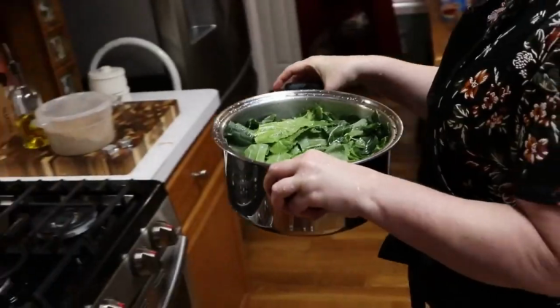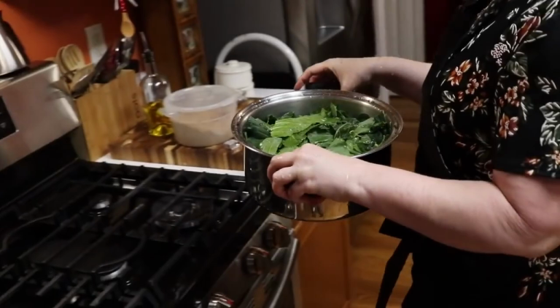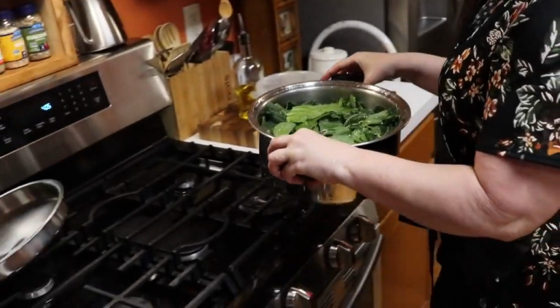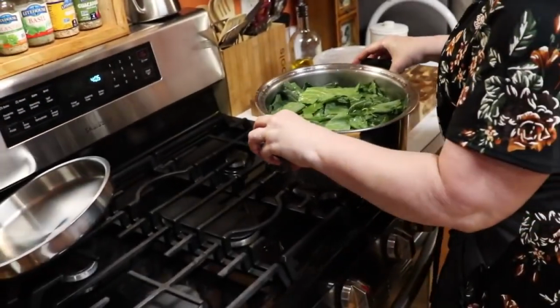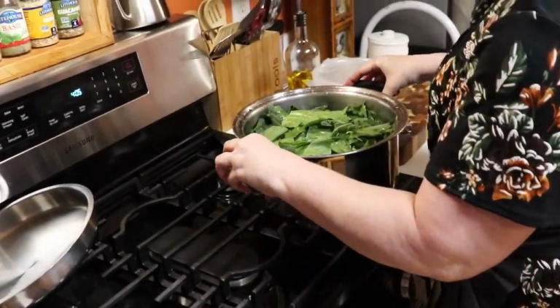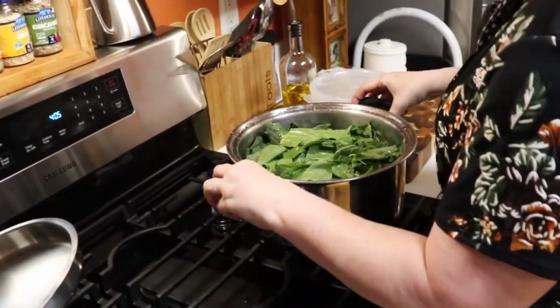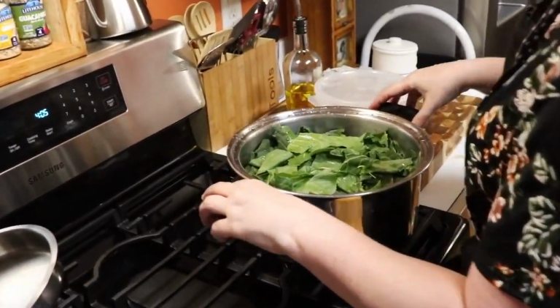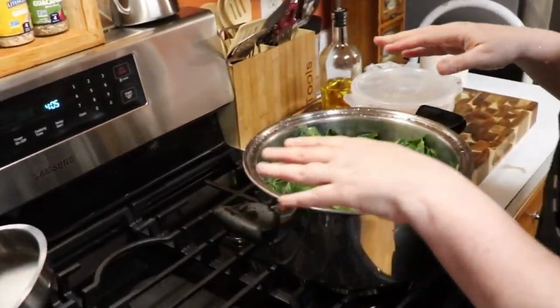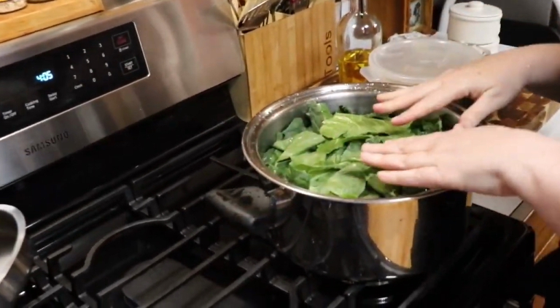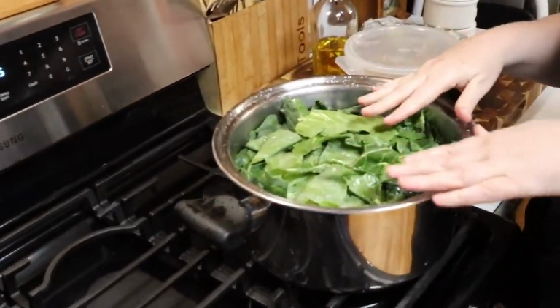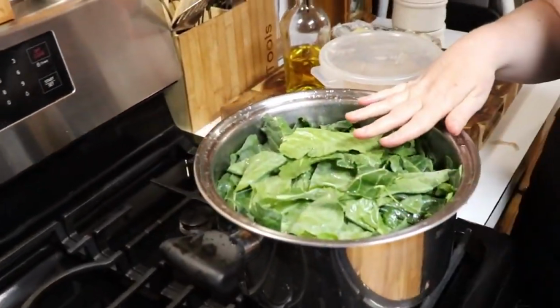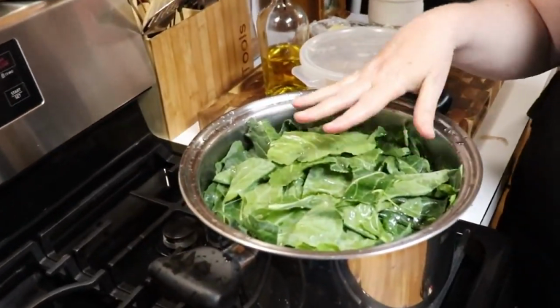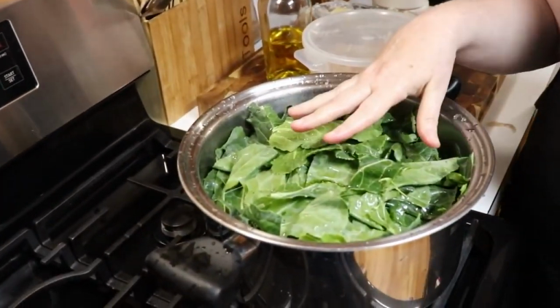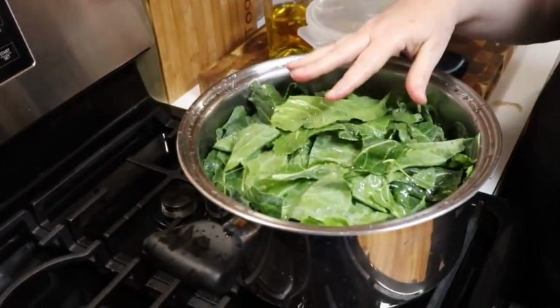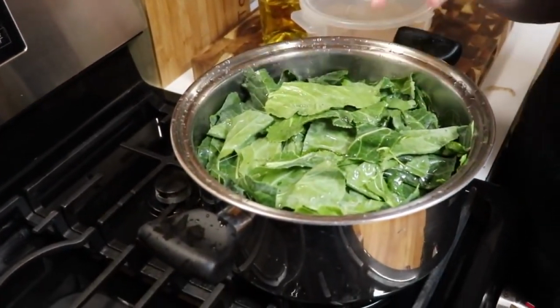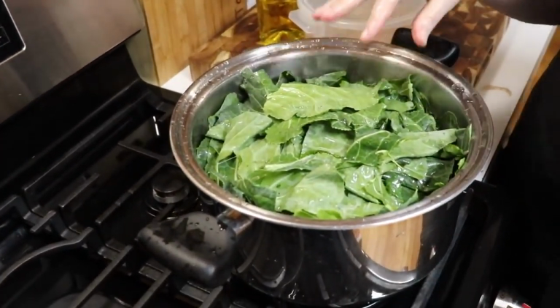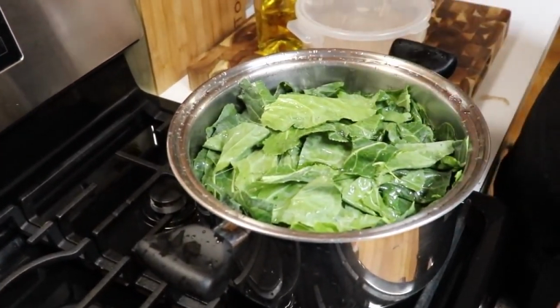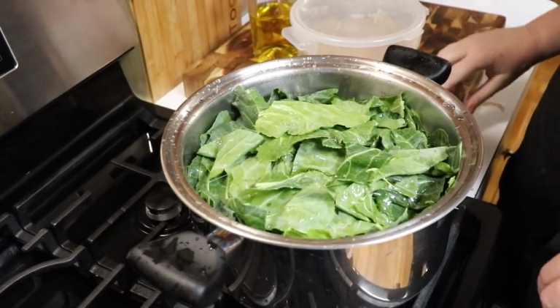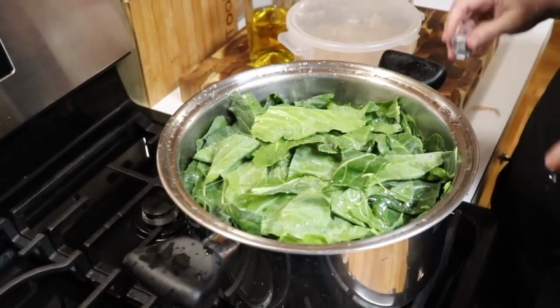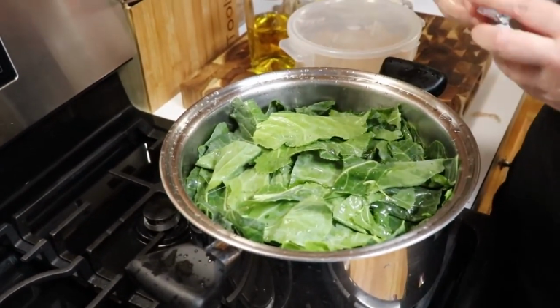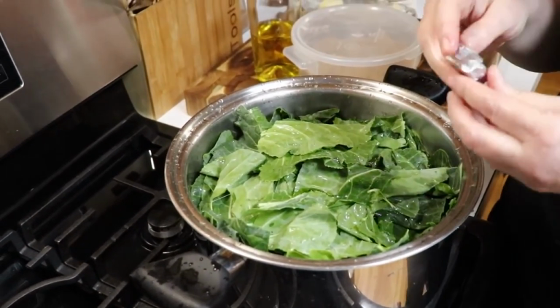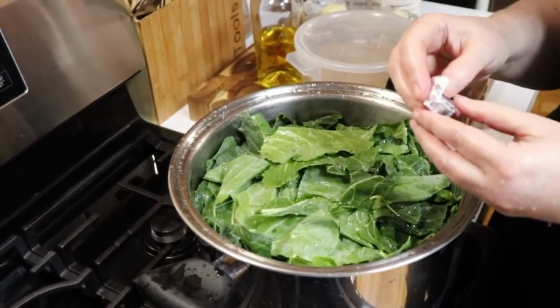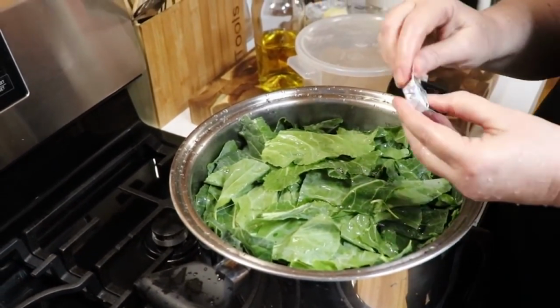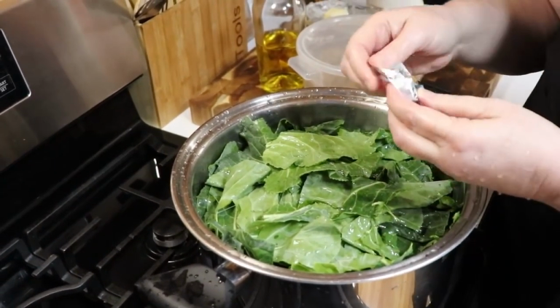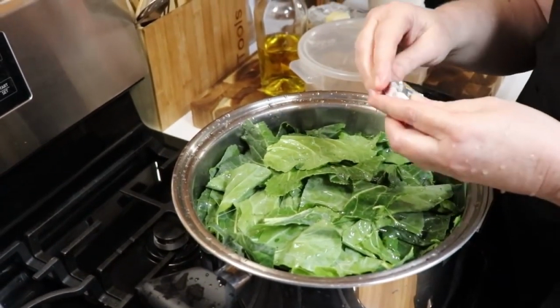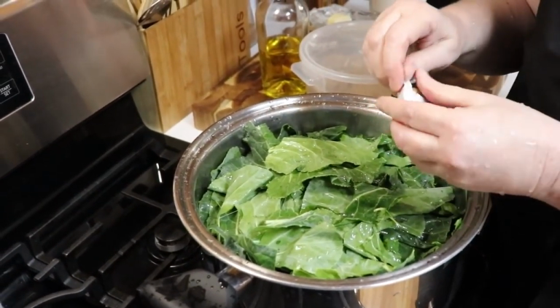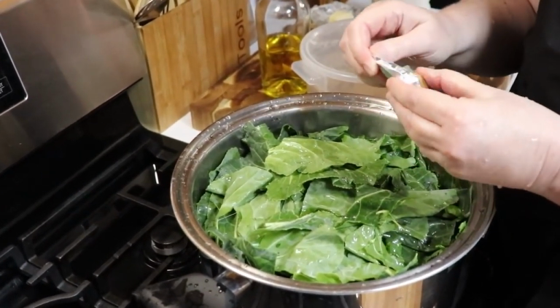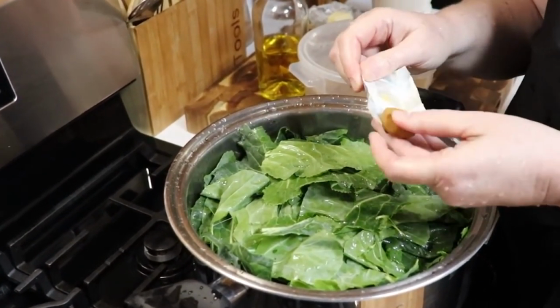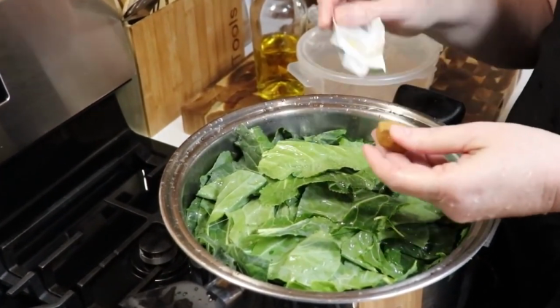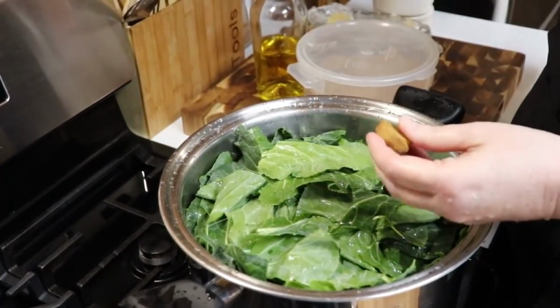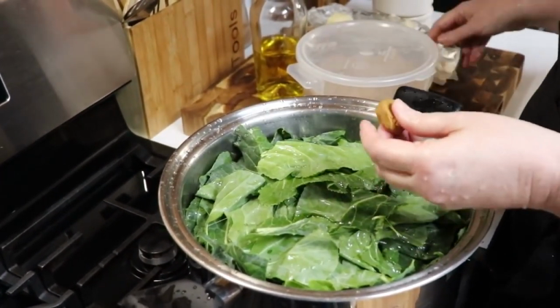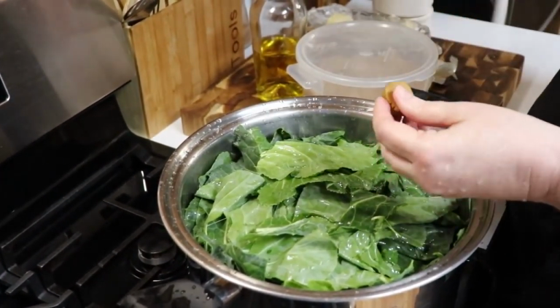These are going to reduce a whole lot. It looks like a lot of collards but once they're cooked it won't be near that many, so you do need to make at least two bunches.